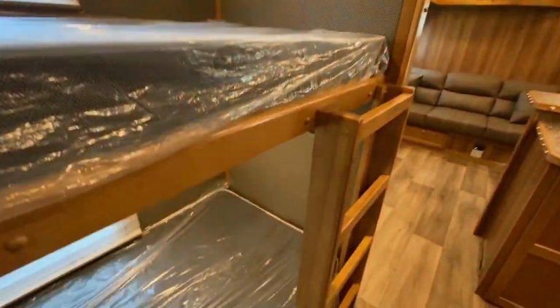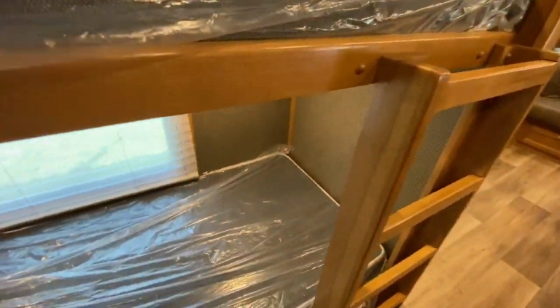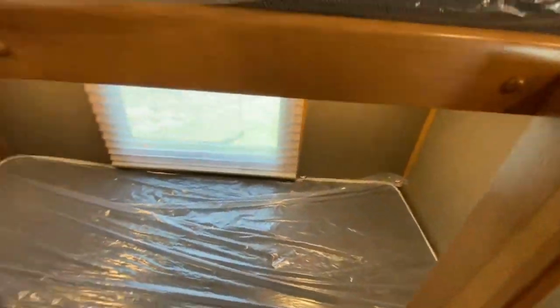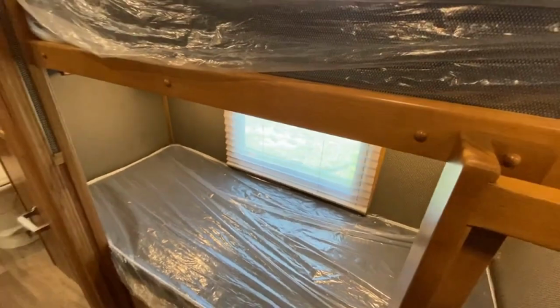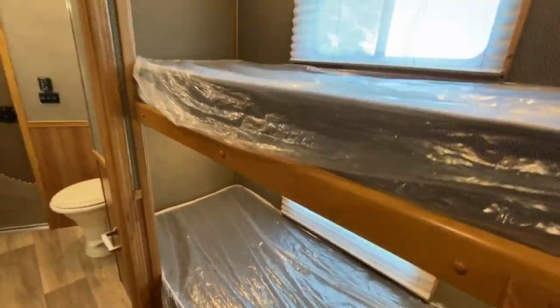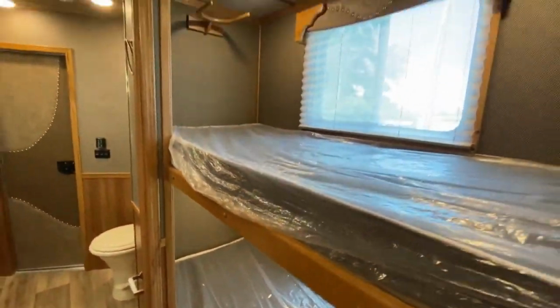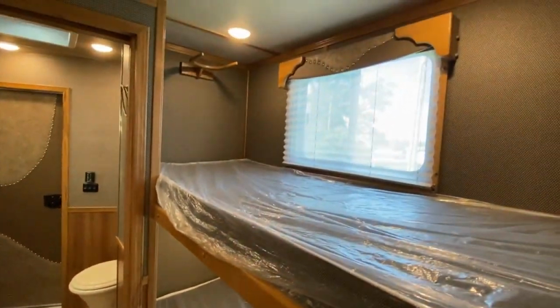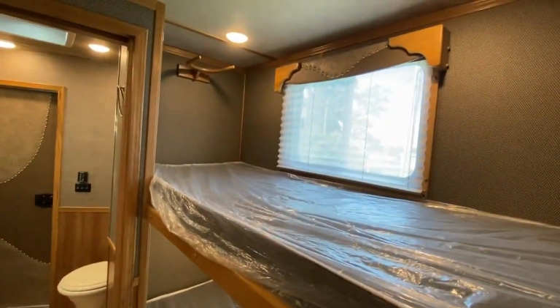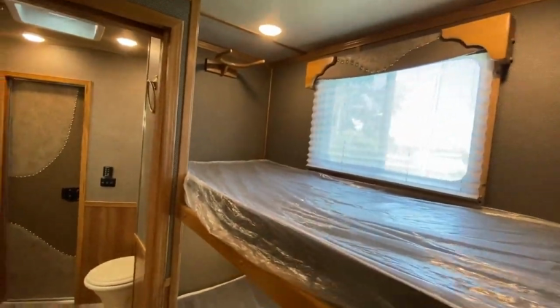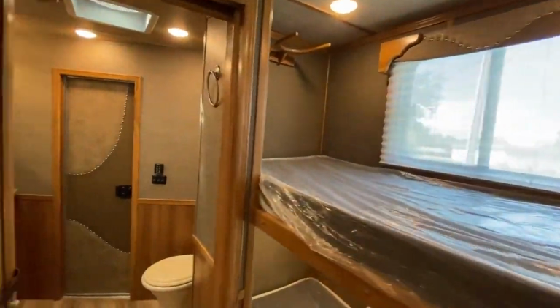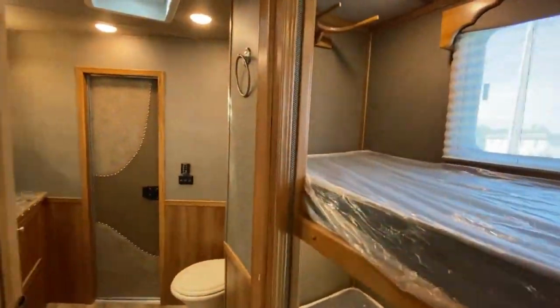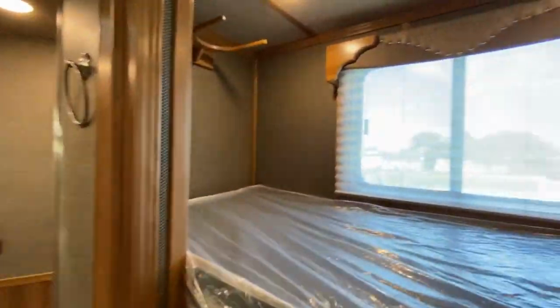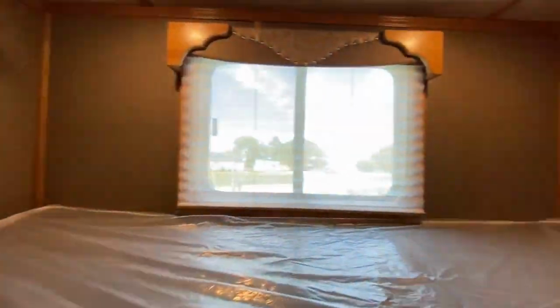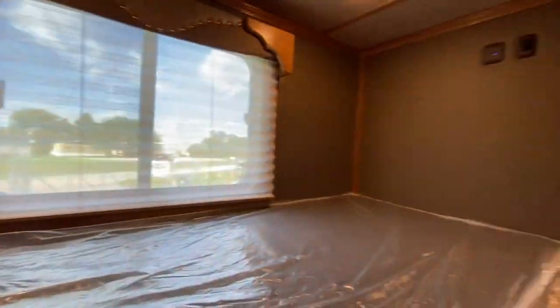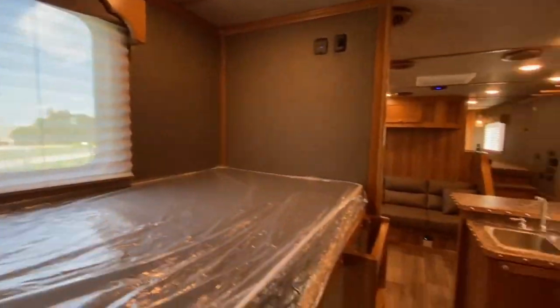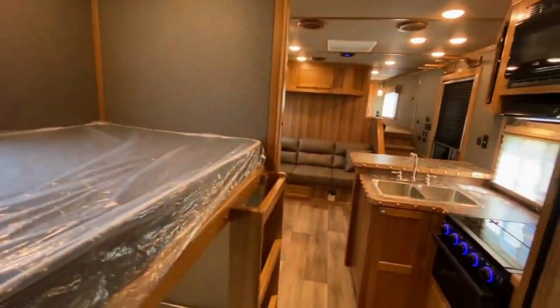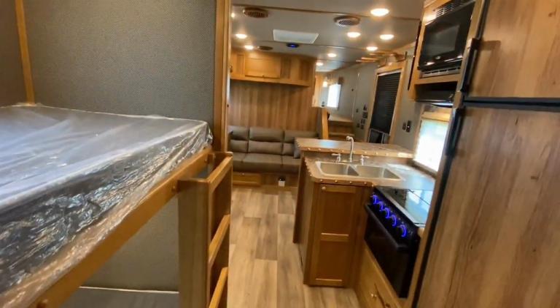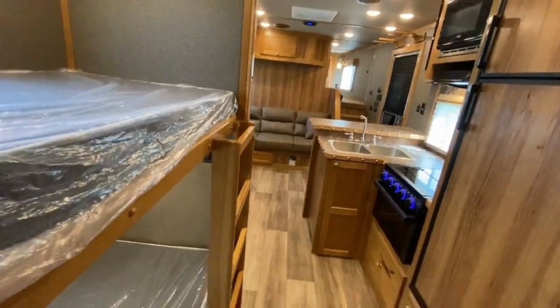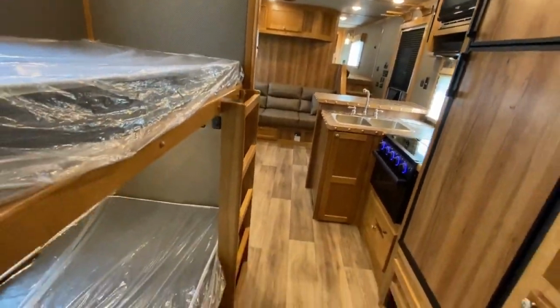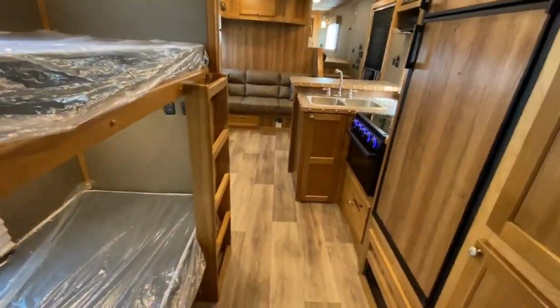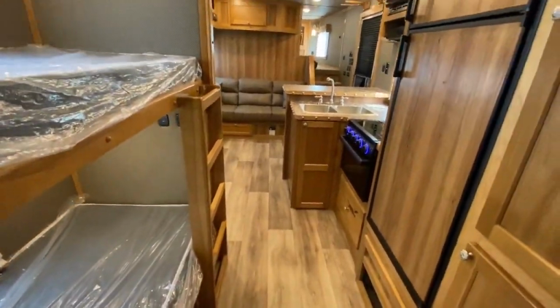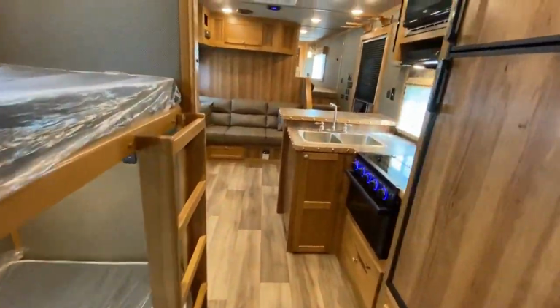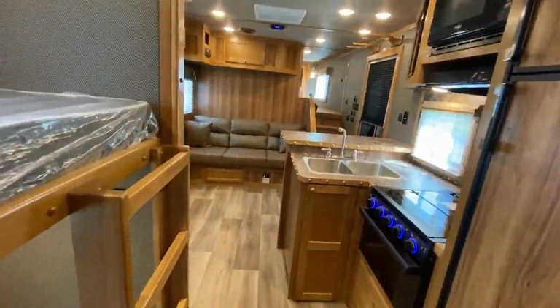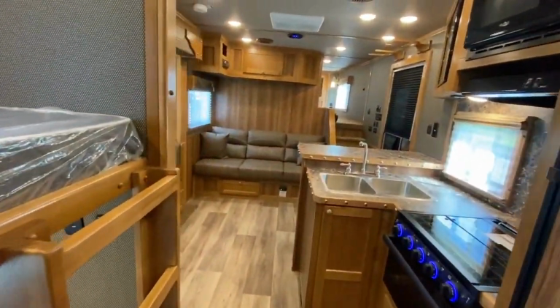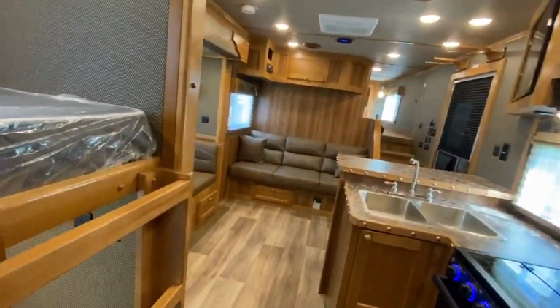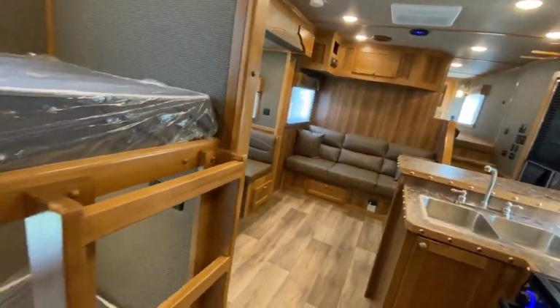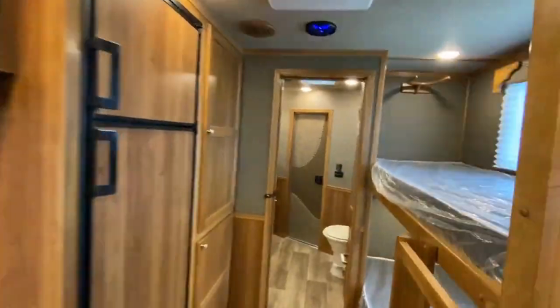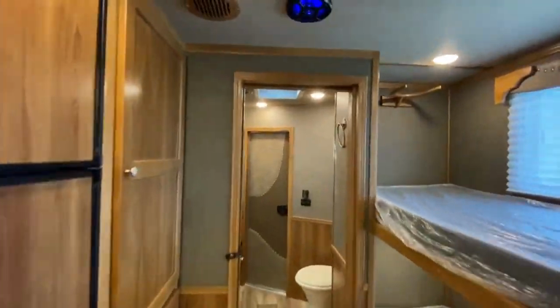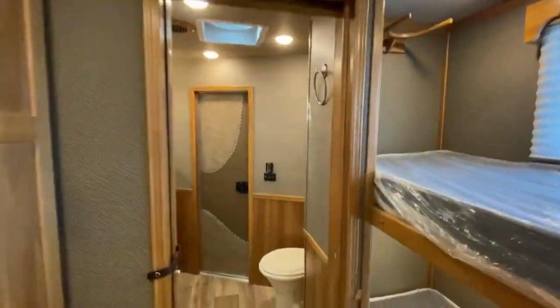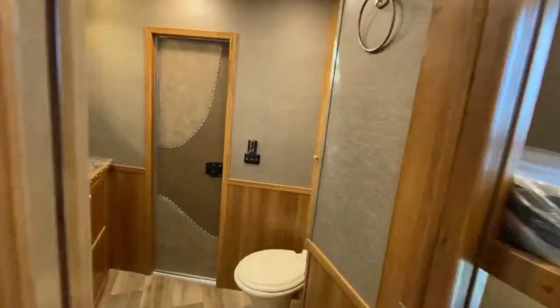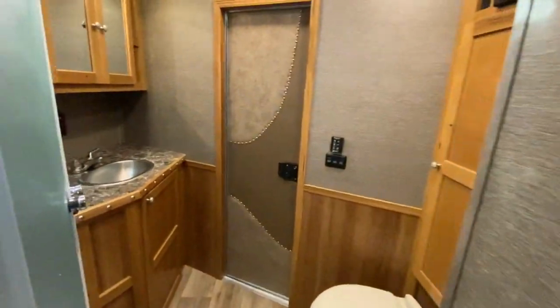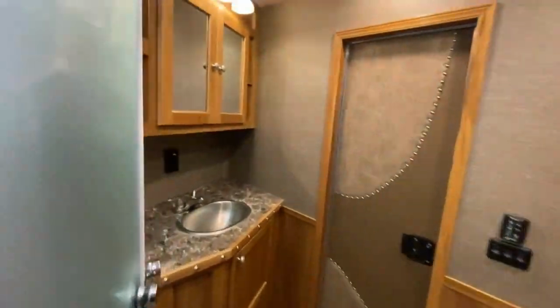Inside you will find a spacious bedroom, a relaxing lounge, a fully equipped kitchen, a modern bathroom, and a 15-foot area for the horses with insulation. It comes with everything you need, from furniture to appliances. The only thing you need to figure out is how to maneuver this impressive trailer on the road.